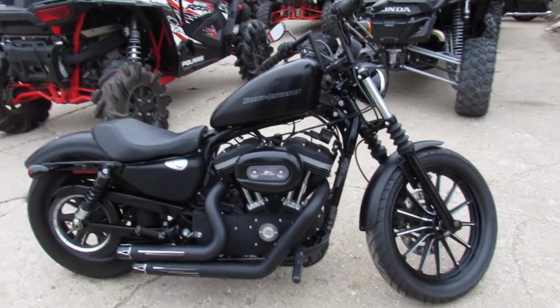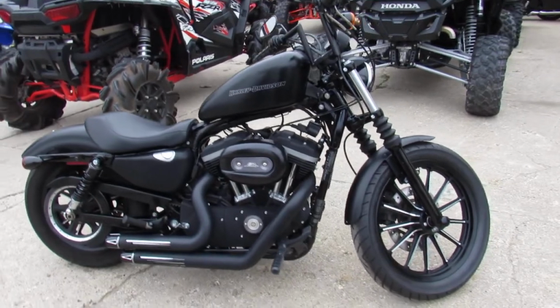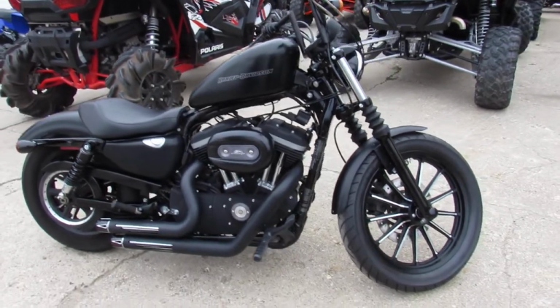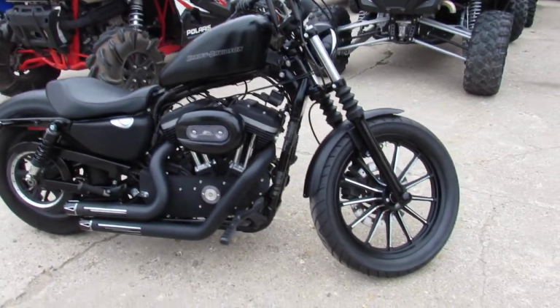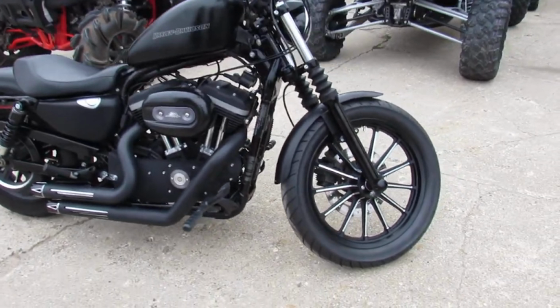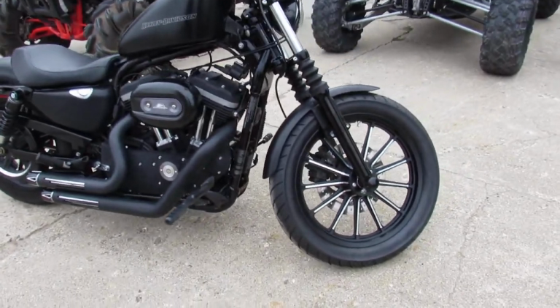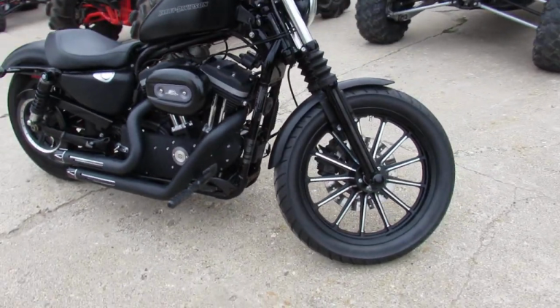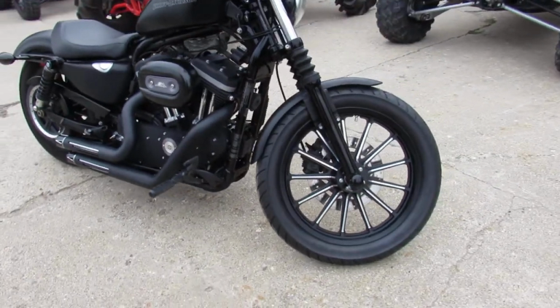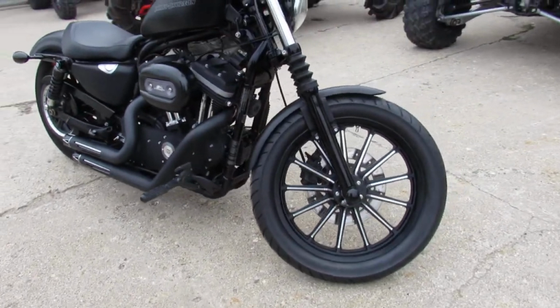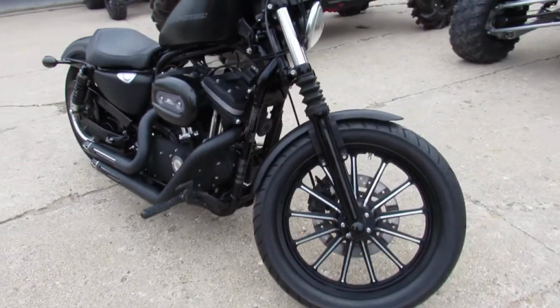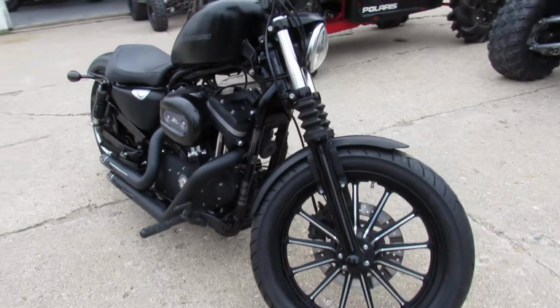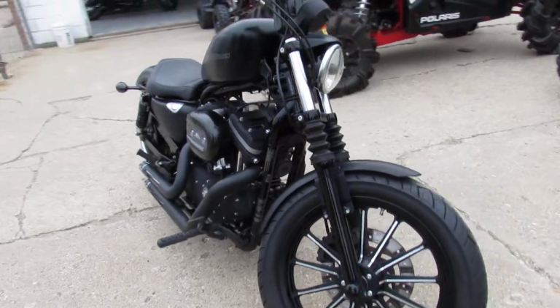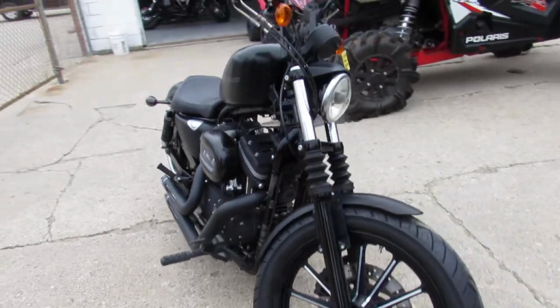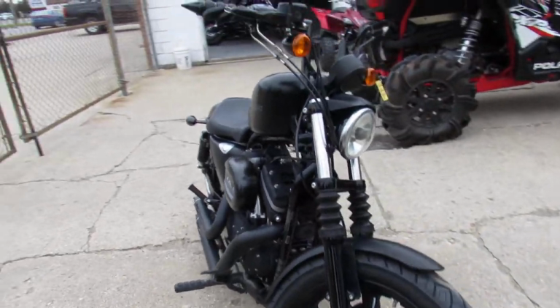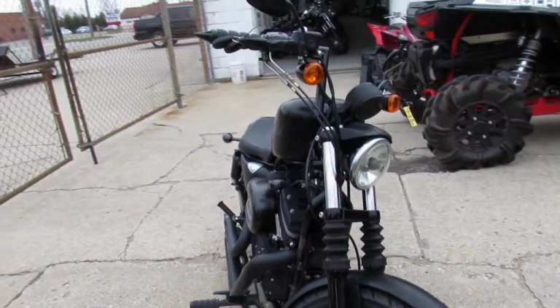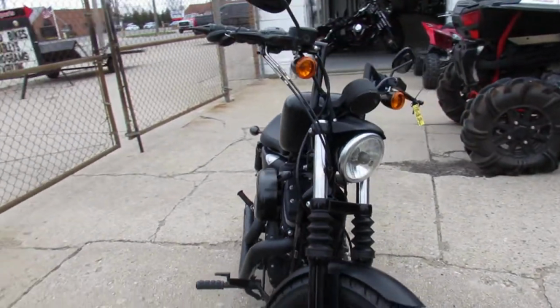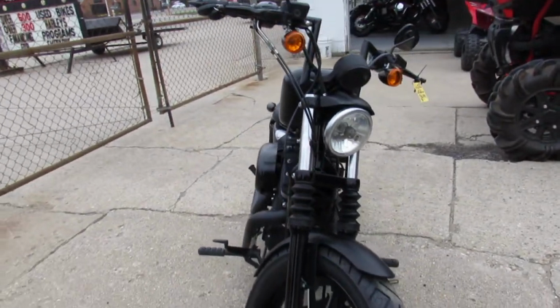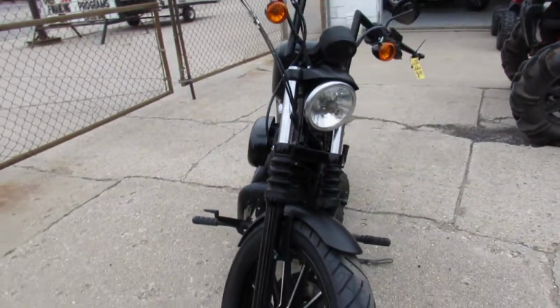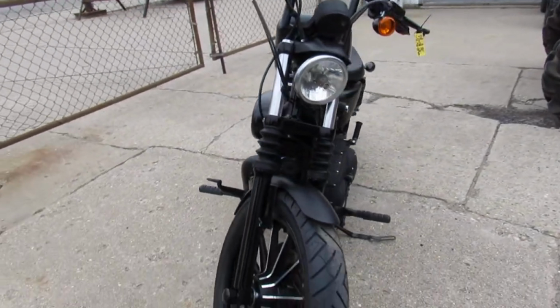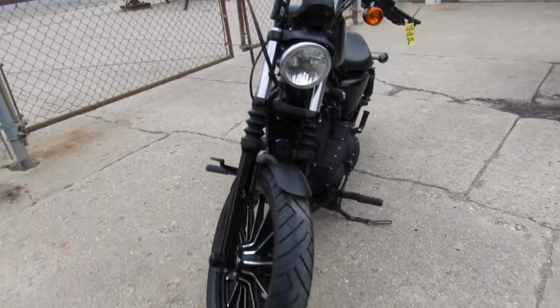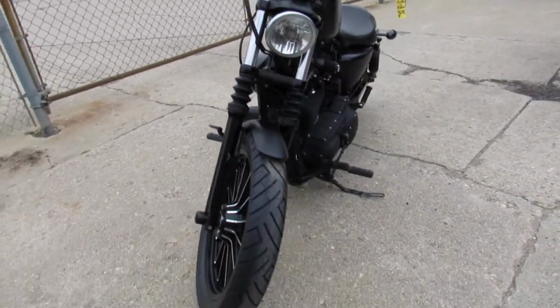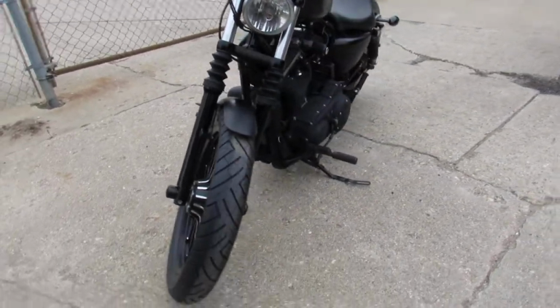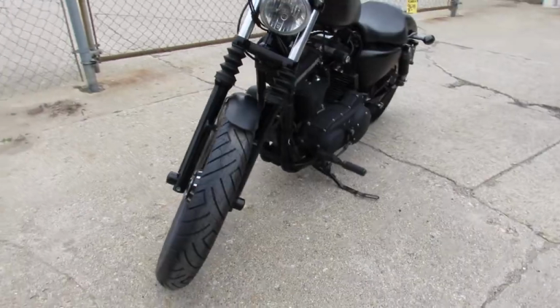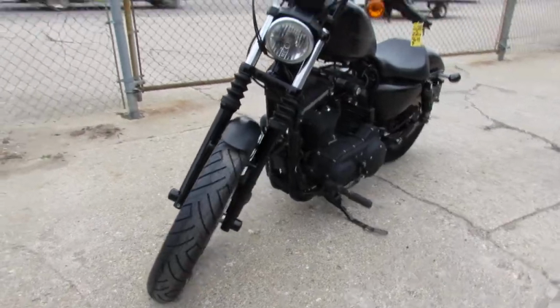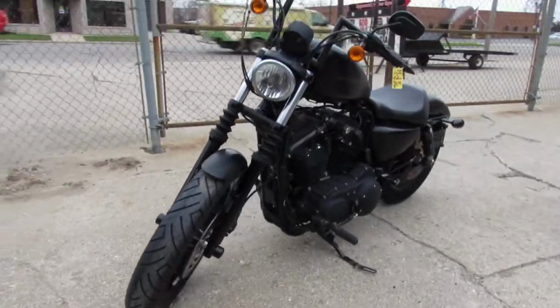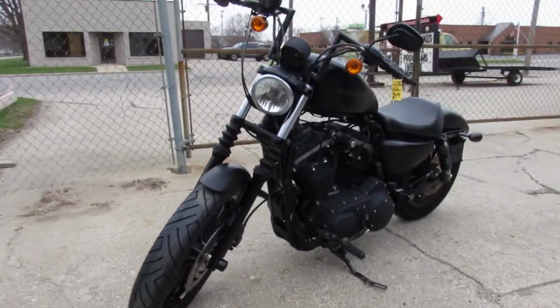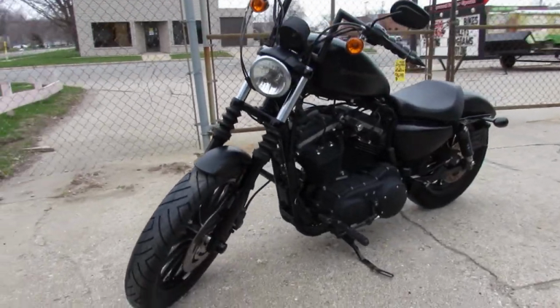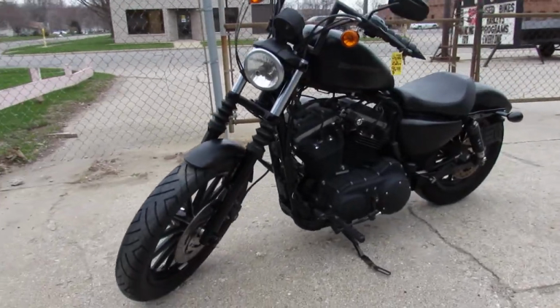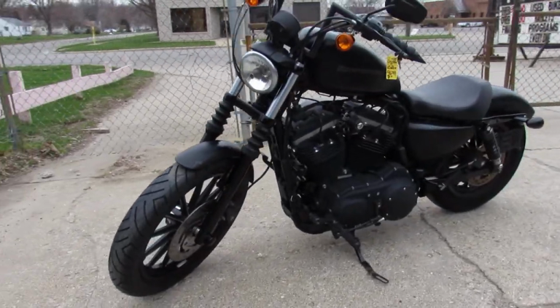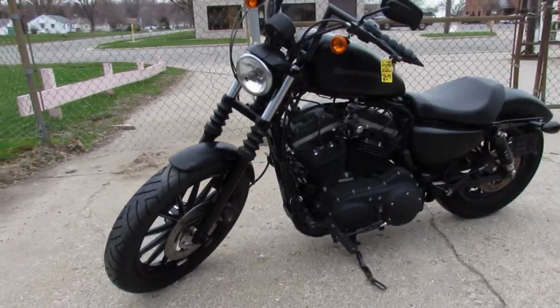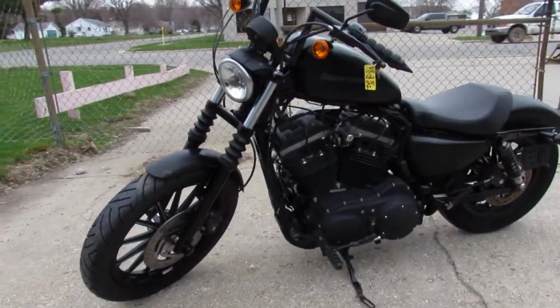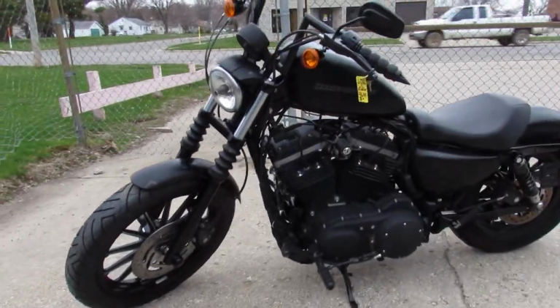Hey guys, ApprovalPowerSports.com here doing some videos on the used Sportsters. This one here is a 2011 883 Iron for sale in the matte black. It's got a Screamin' Eagle air intake and Vance and Hines exhaust. Sharp bike that runs strong — it sounds great.